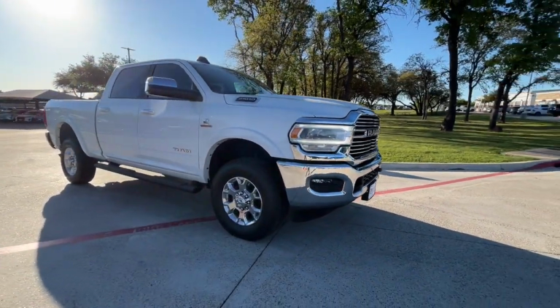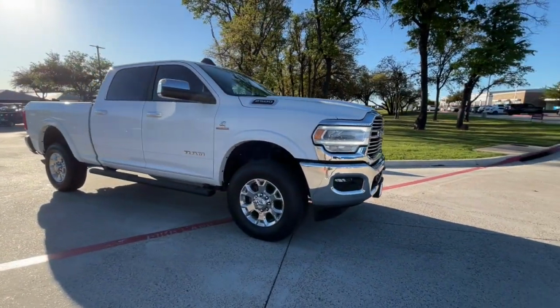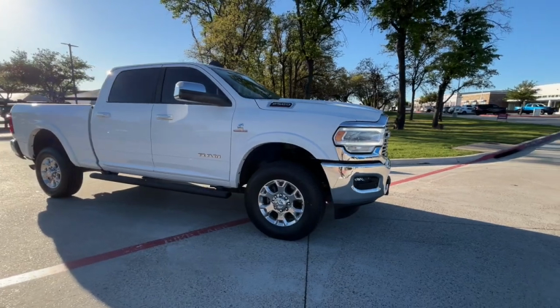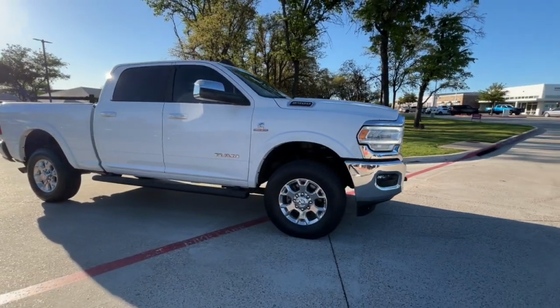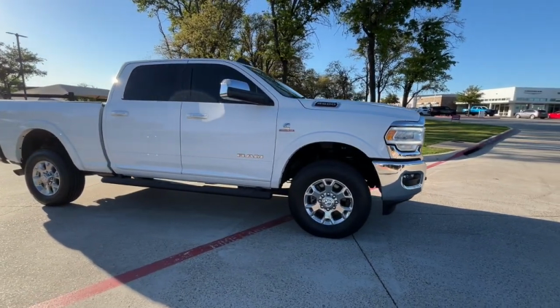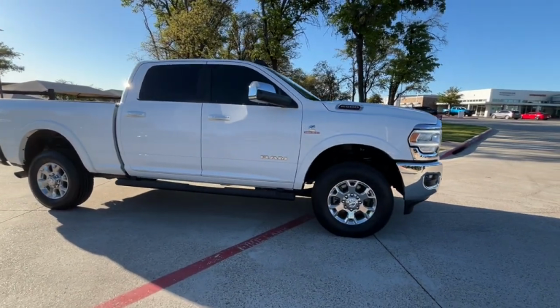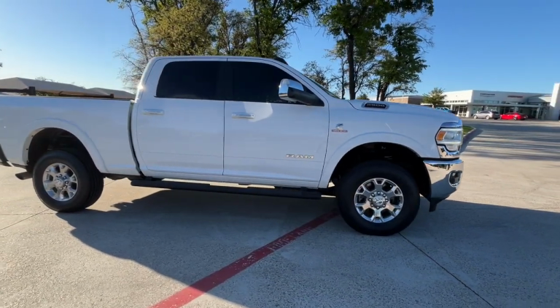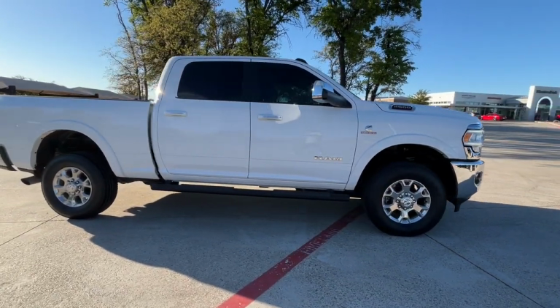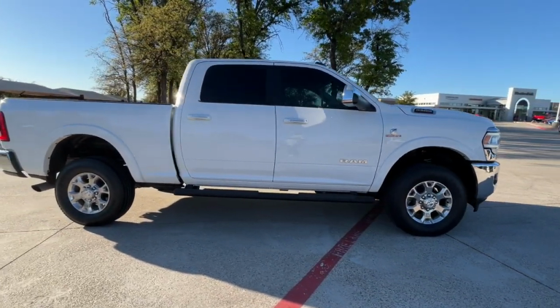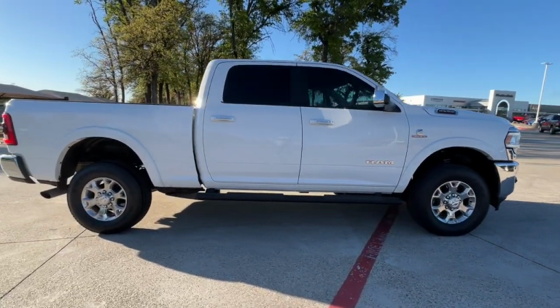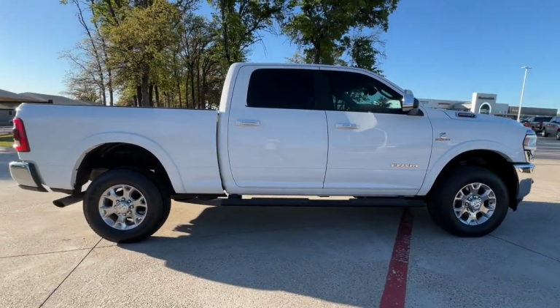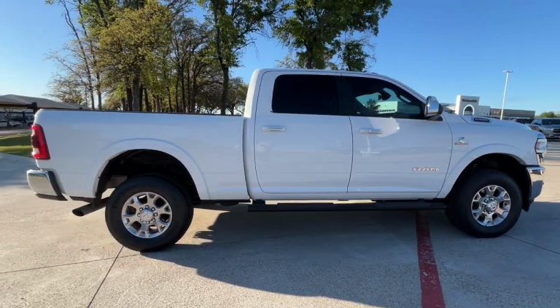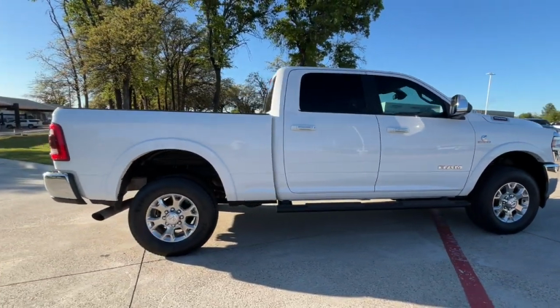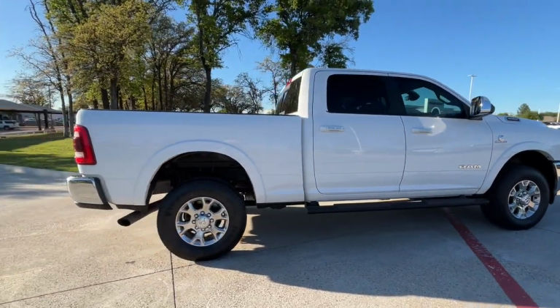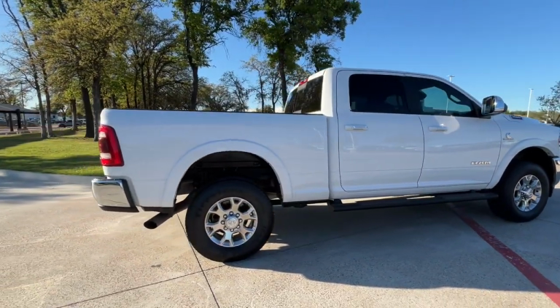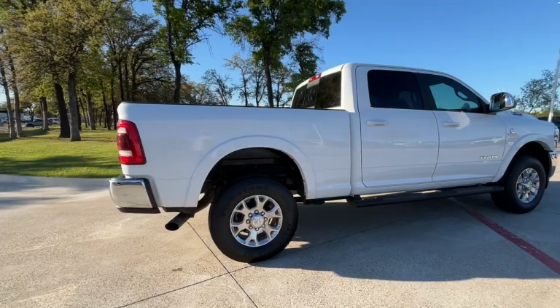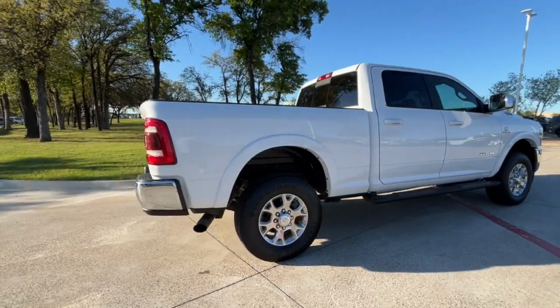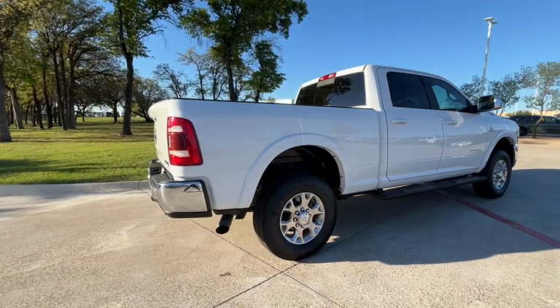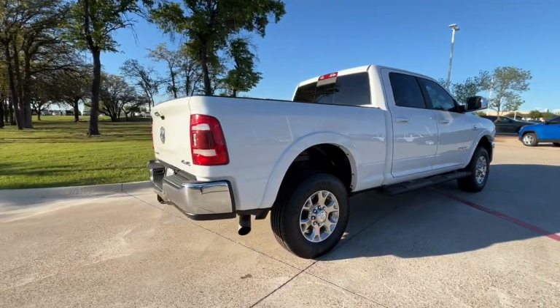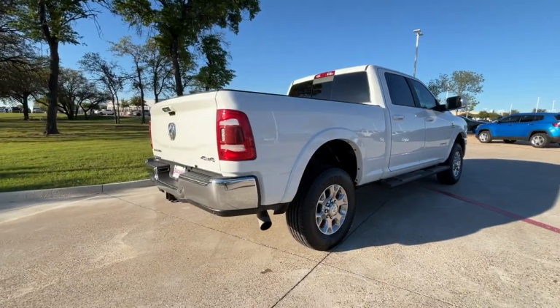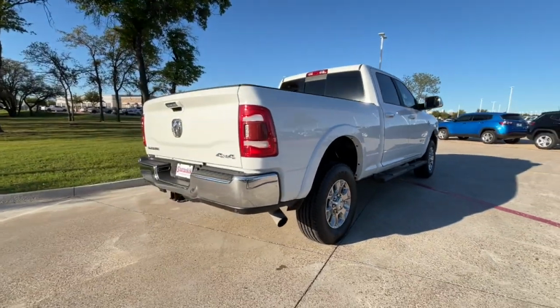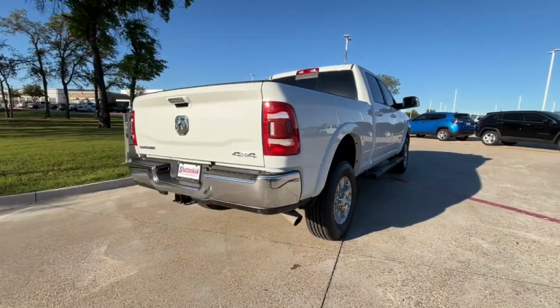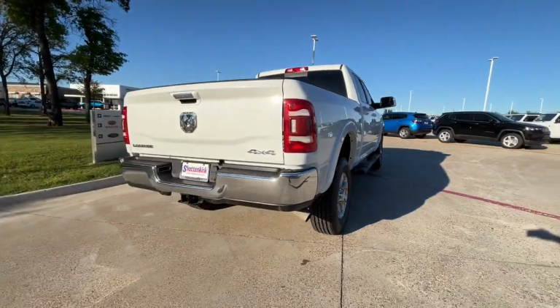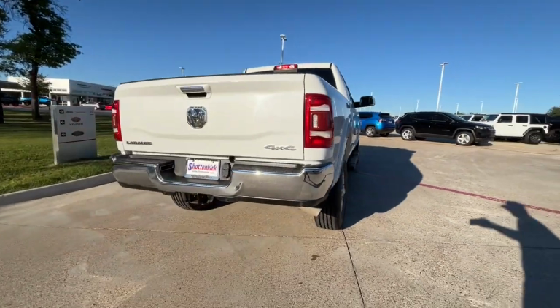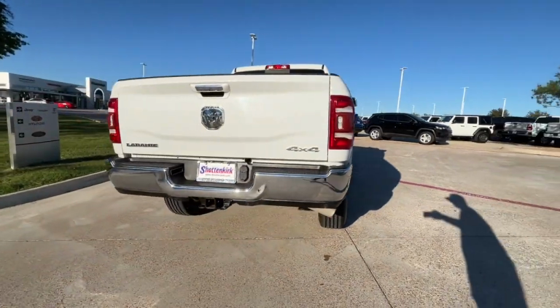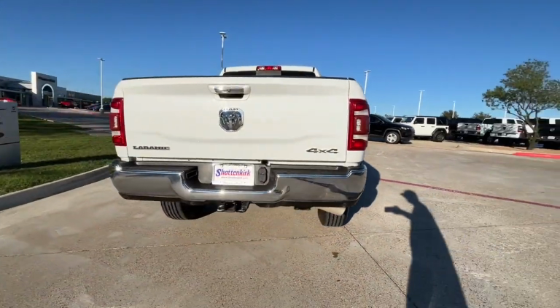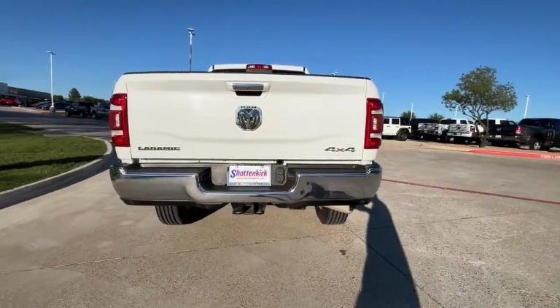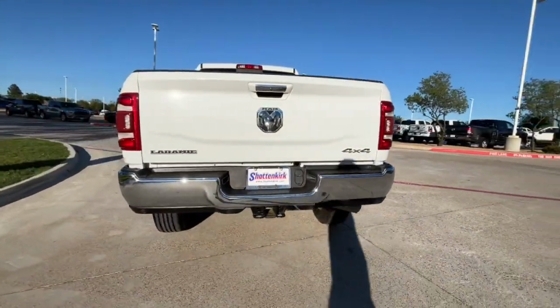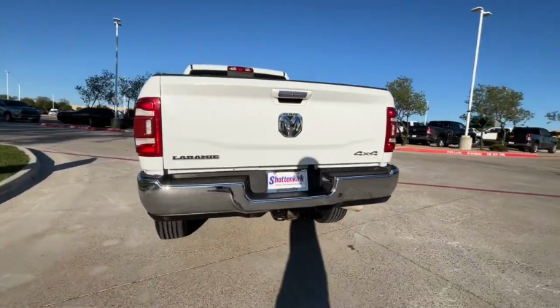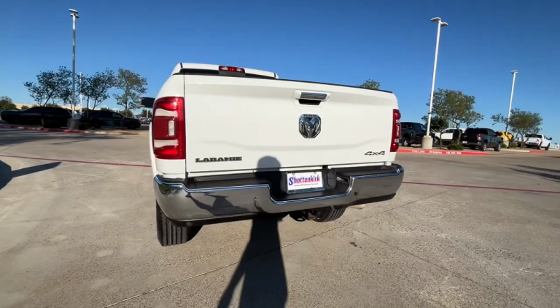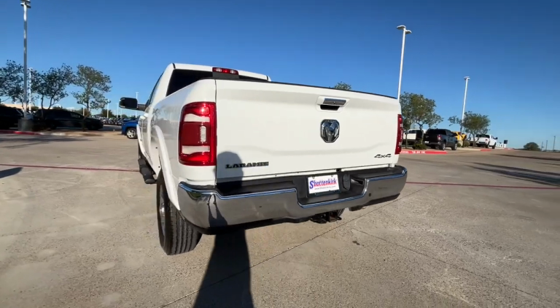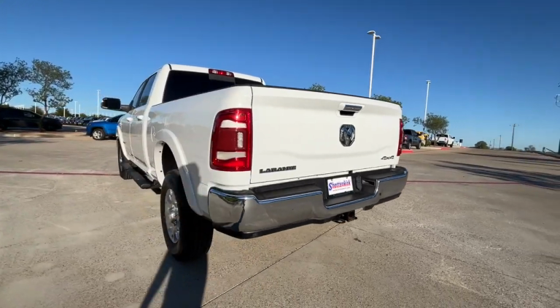The Ram 2500 has what it takes to get the big jobs done right. It's infused with heavy-duty capability — connected, convenient, comfortable, and built to last. These are just some of the great options this vehicle comes with.